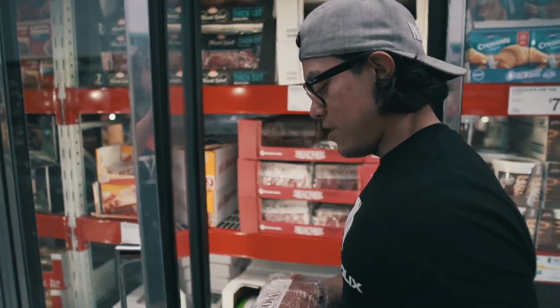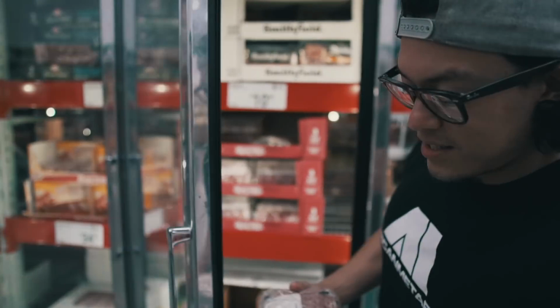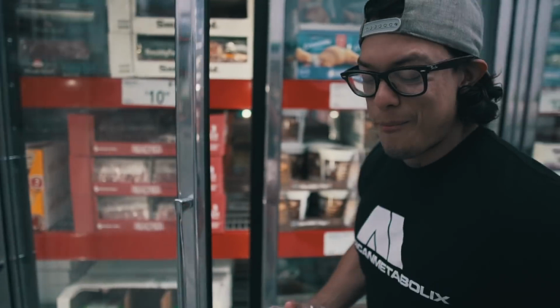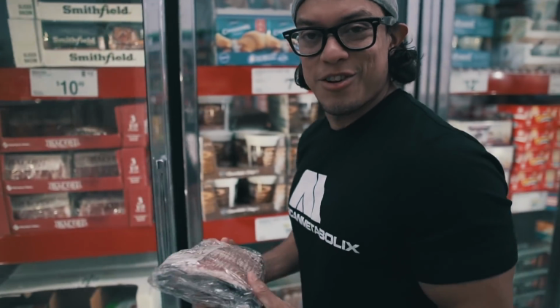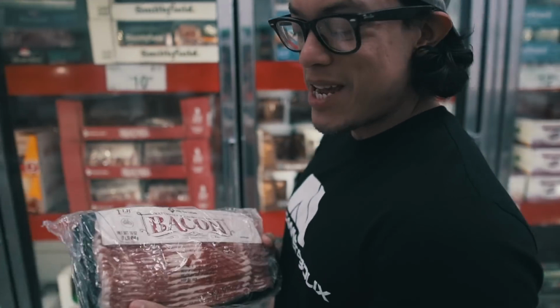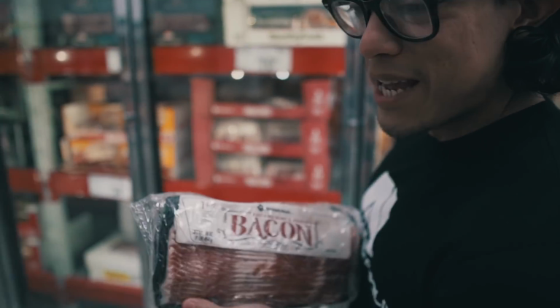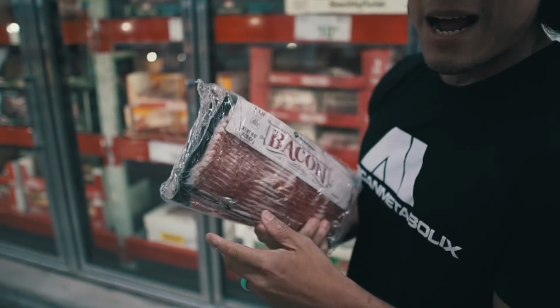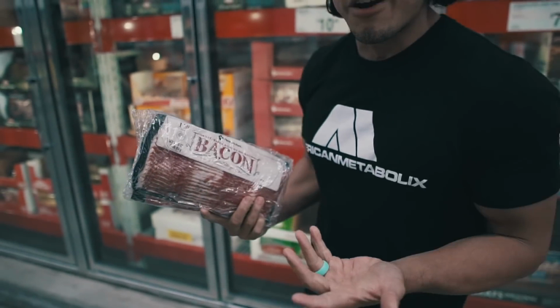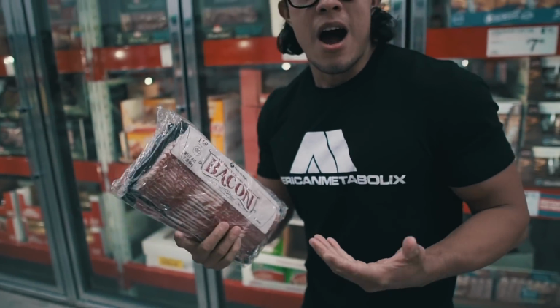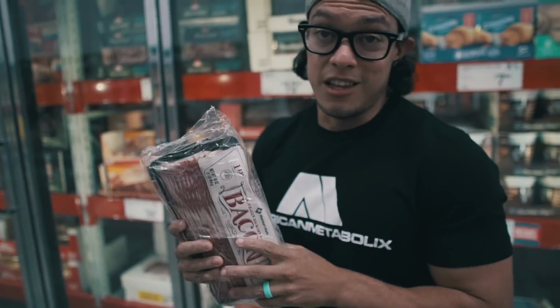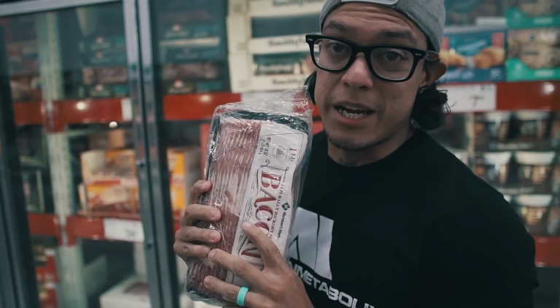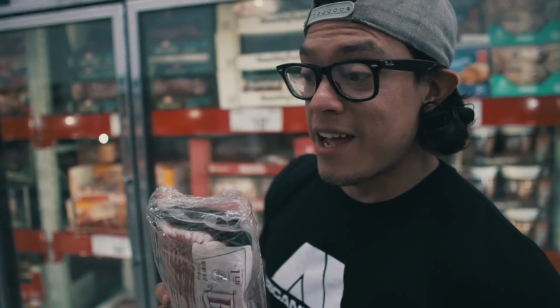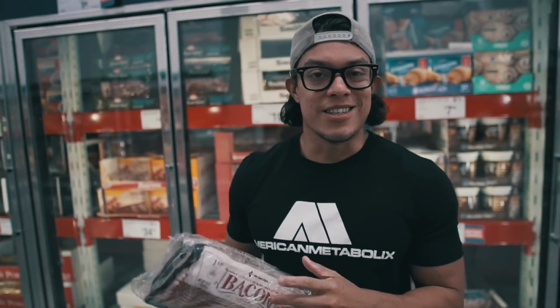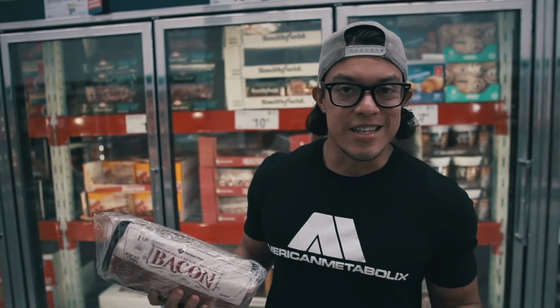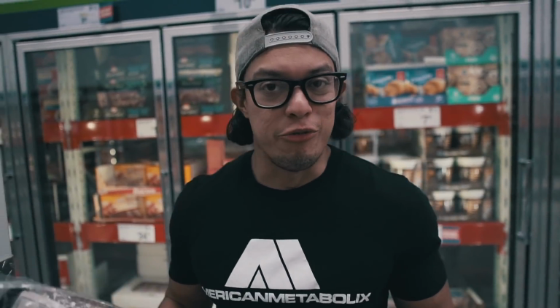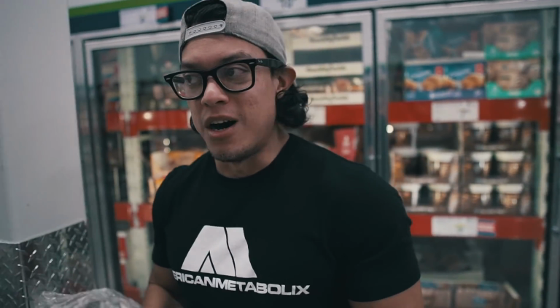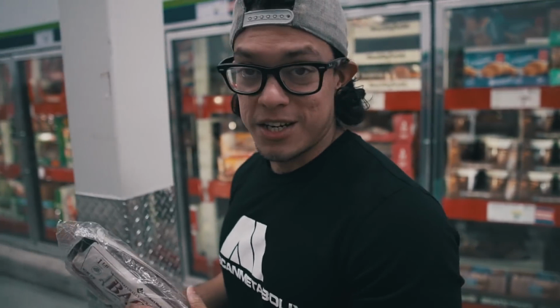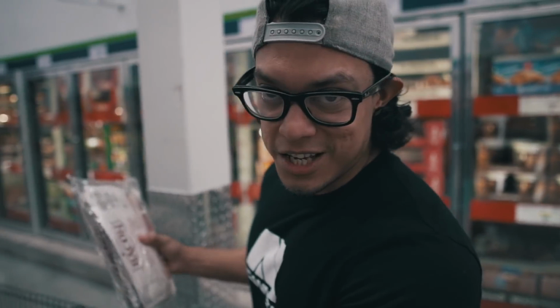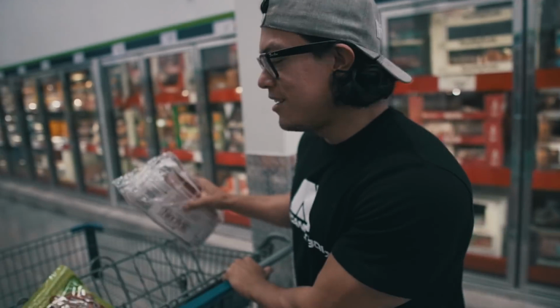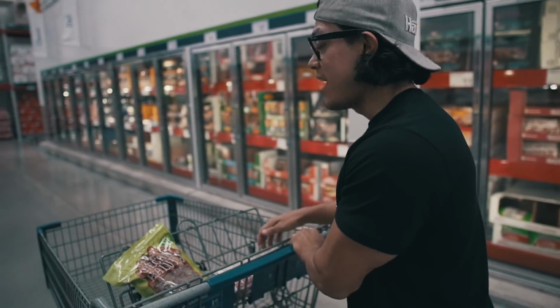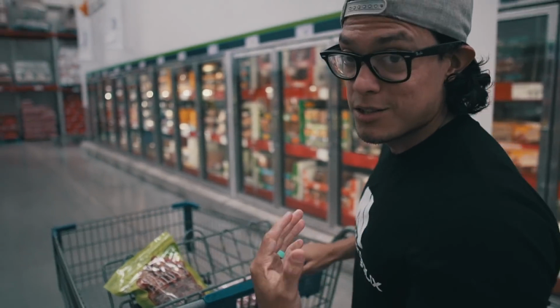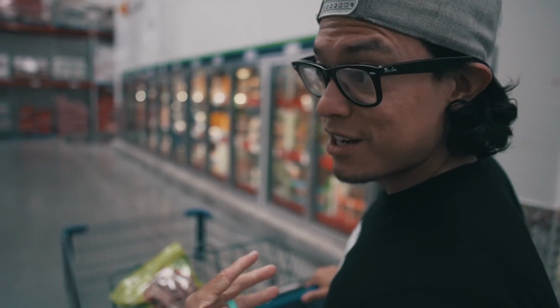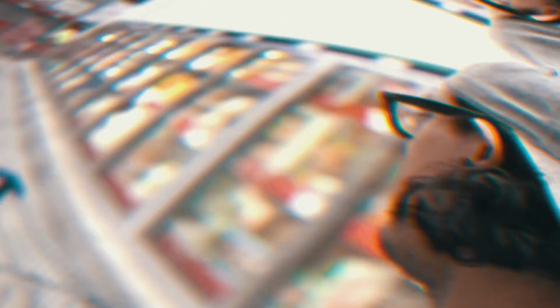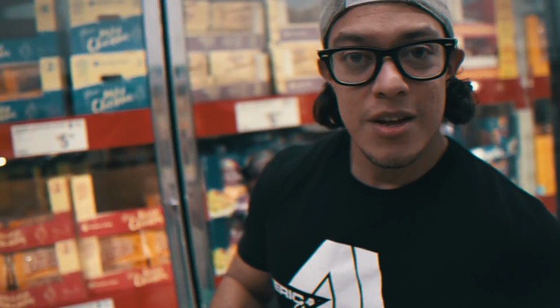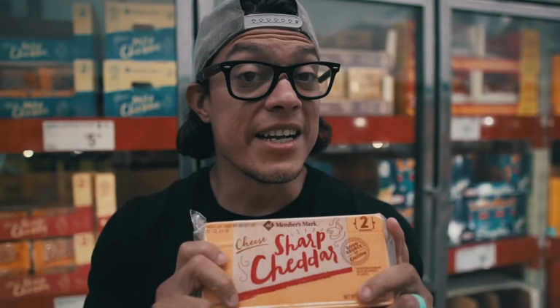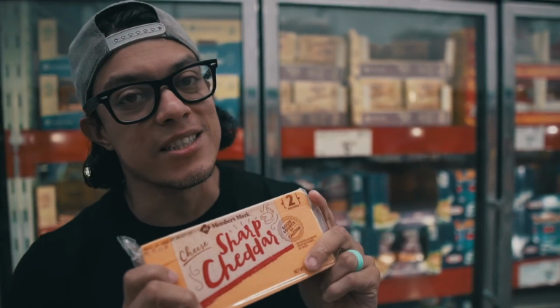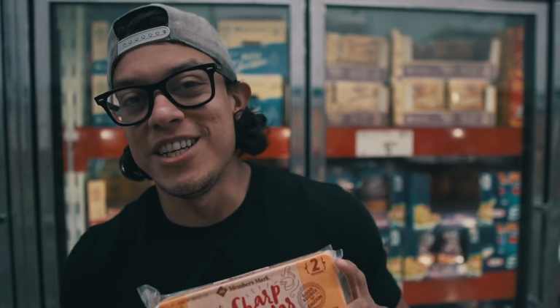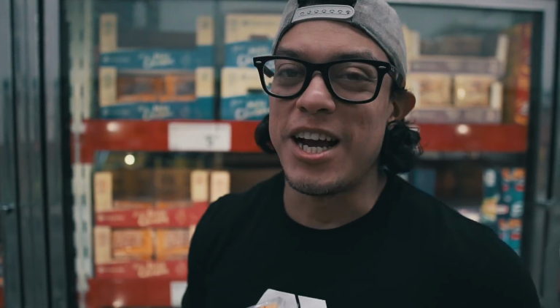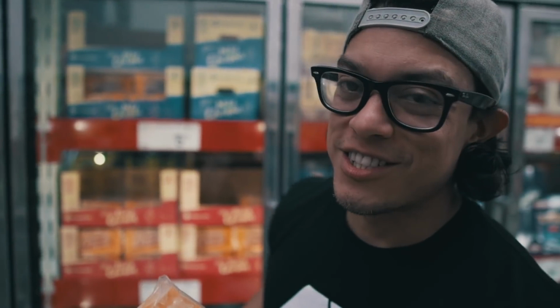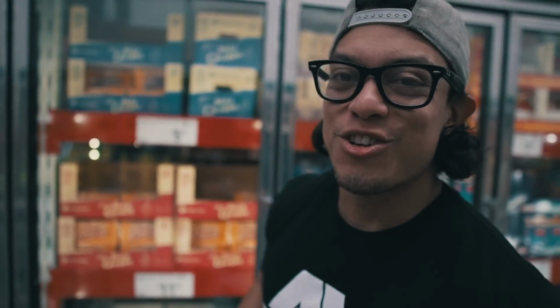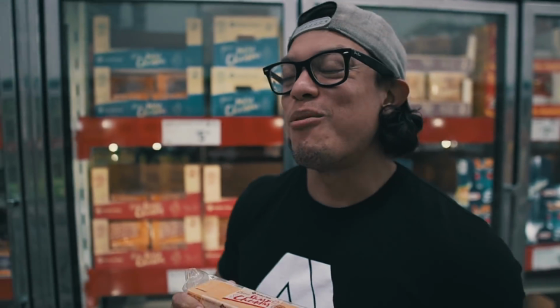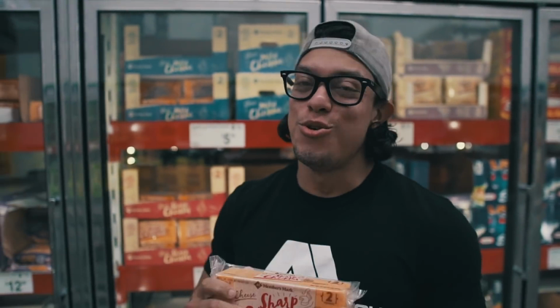Next up we got a pound of bacon. Bacon's my absolute favorite — obviously I love having bacon with eggs. That's like the staple food when it comes to the keto diet and when it comes to my shred diet.